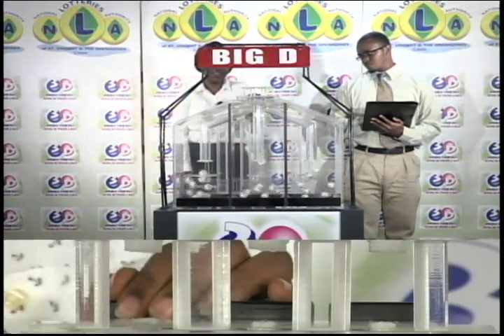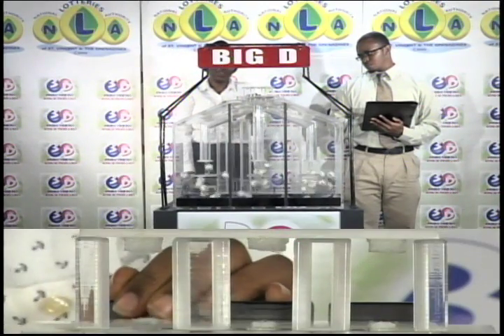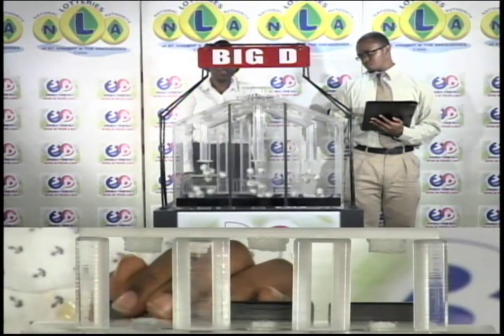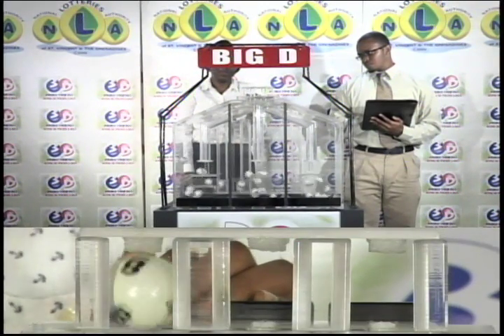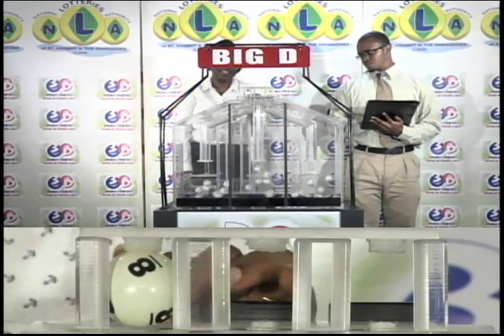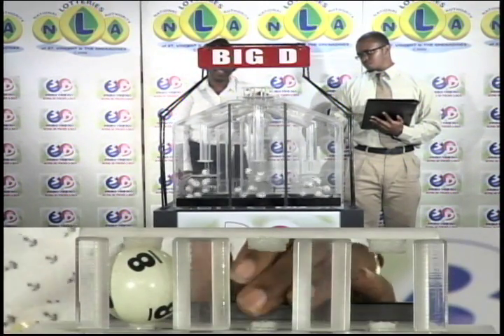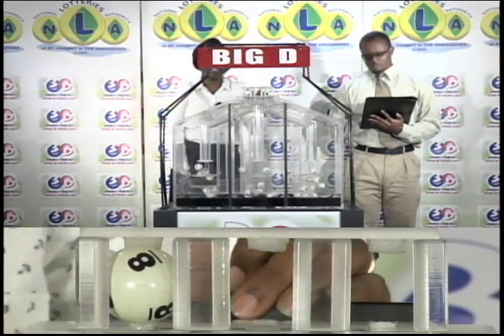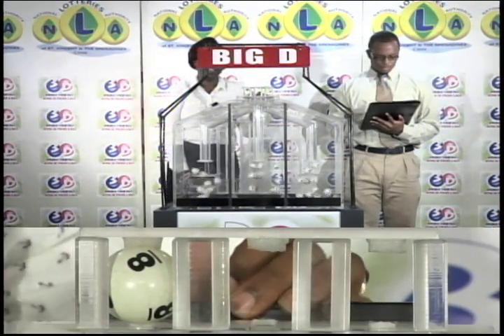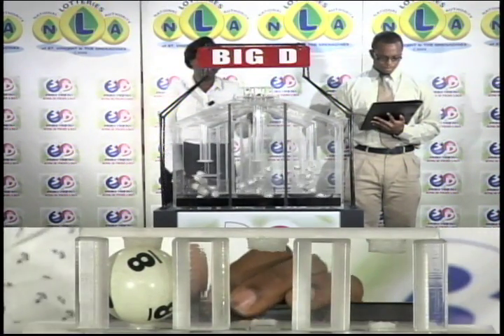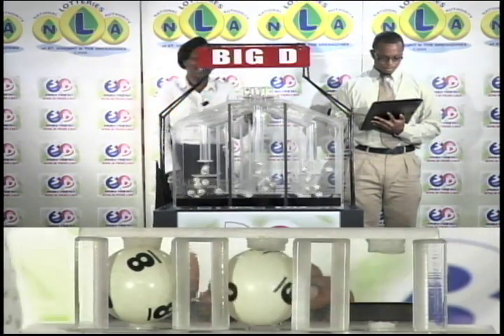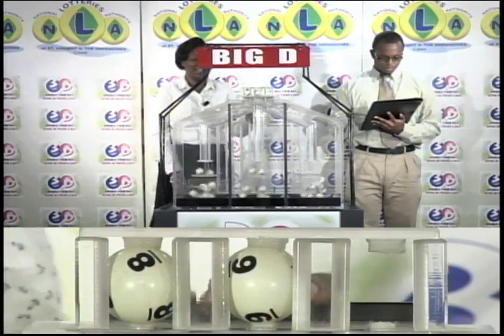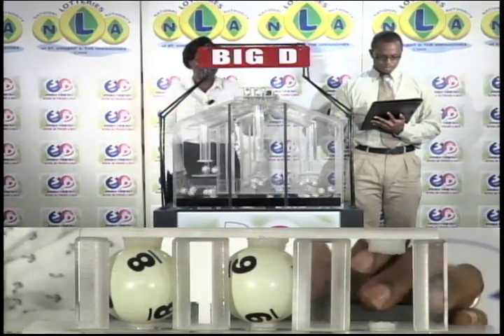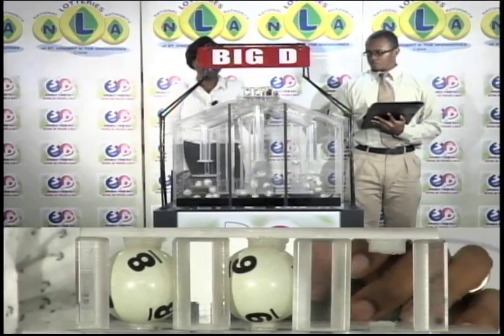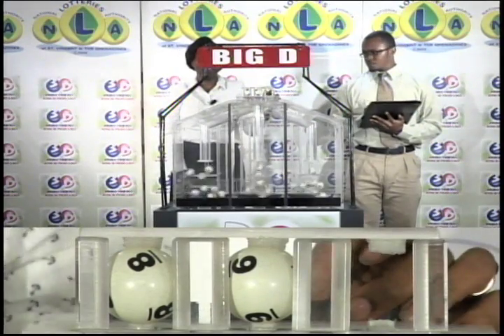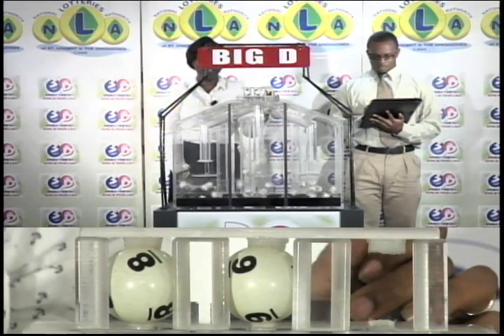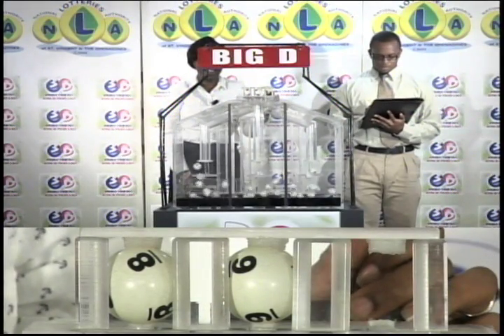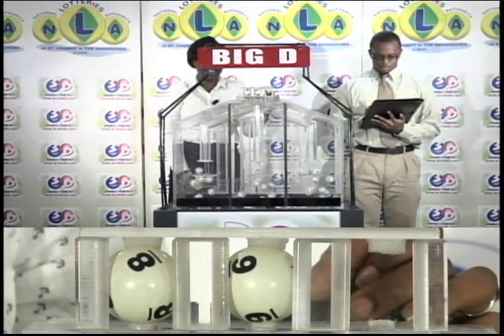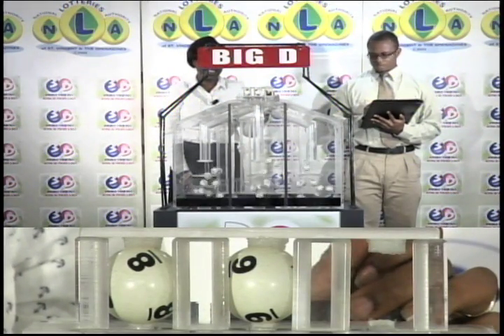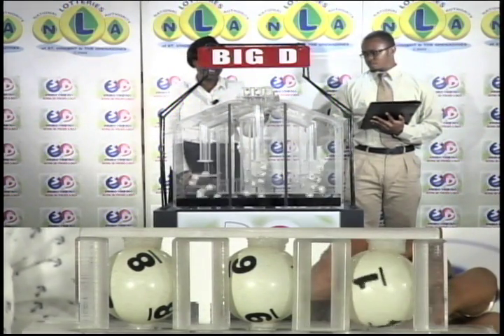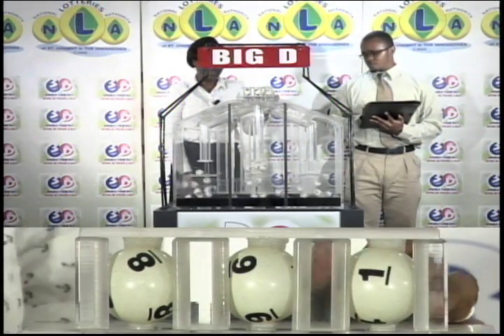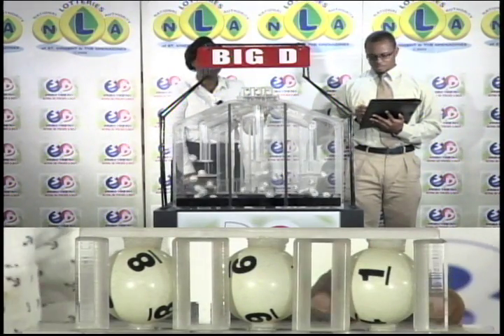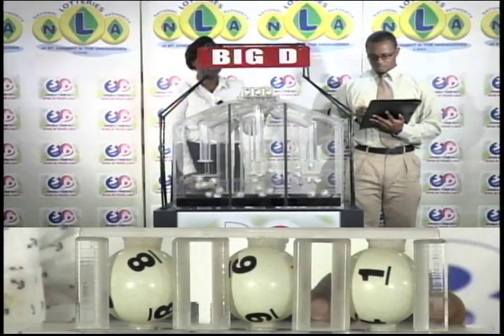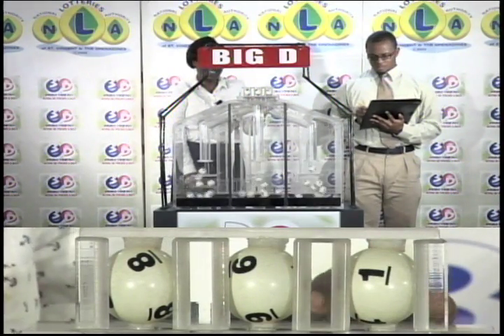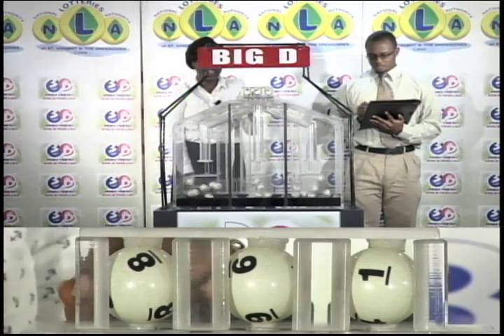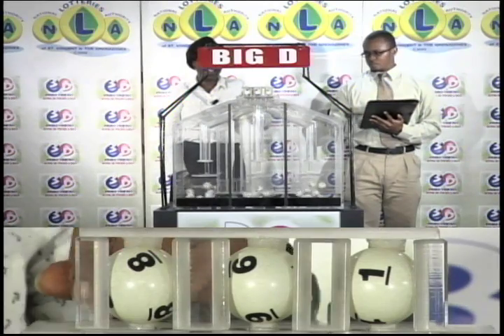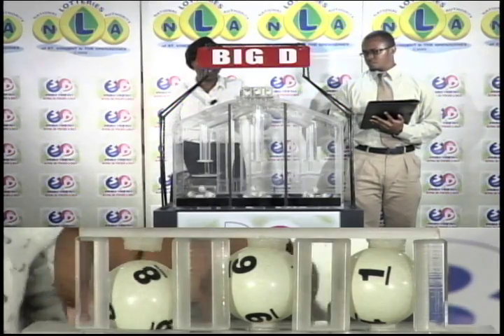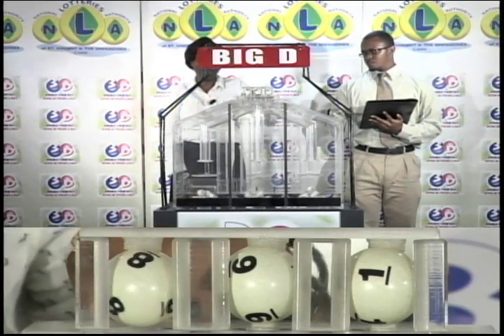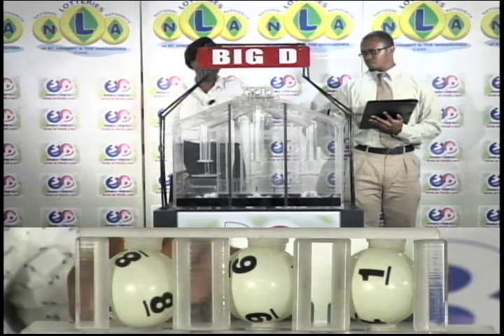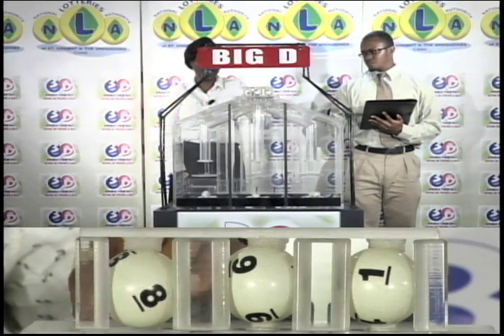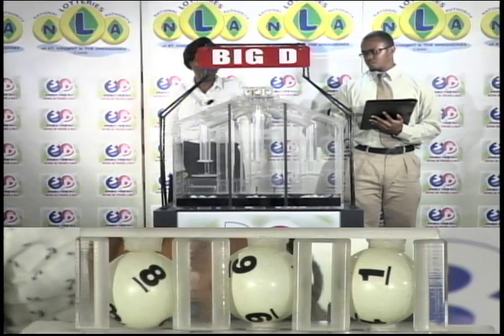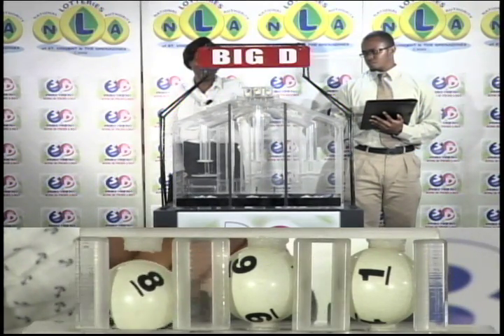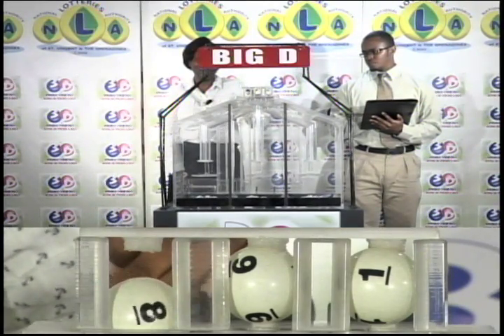The first Big D draw is 8. The second is 9. And the third draw is 1. 8, 9, 1 is the Big D winning number.